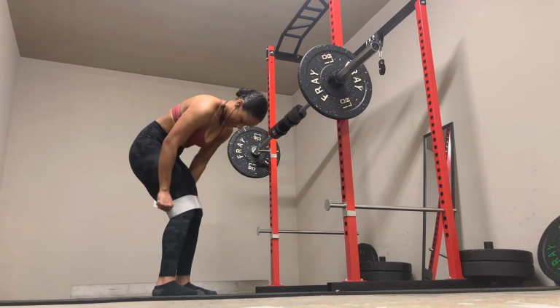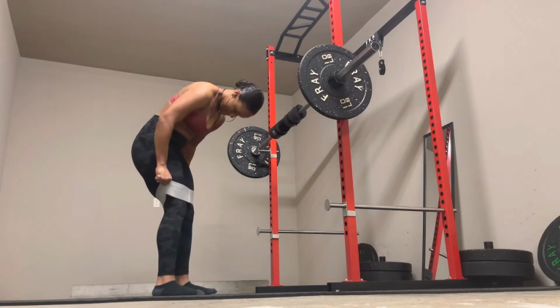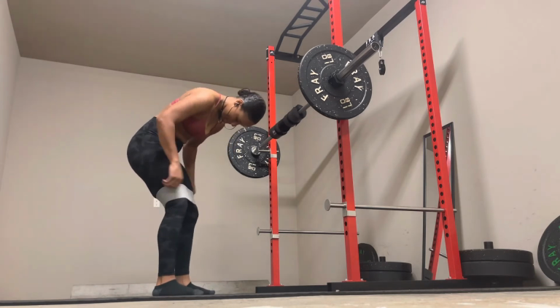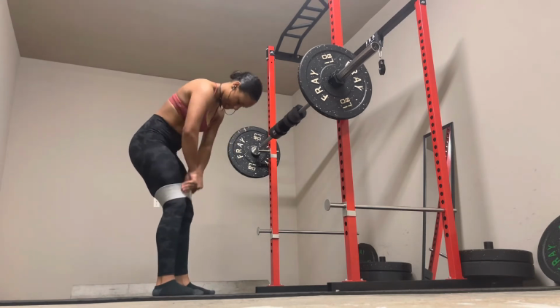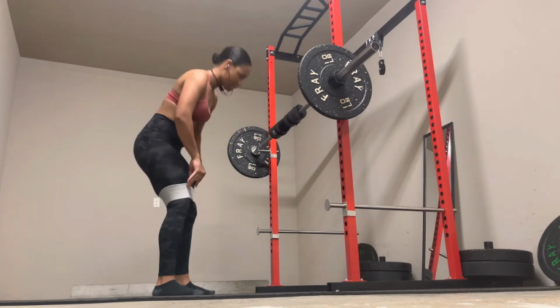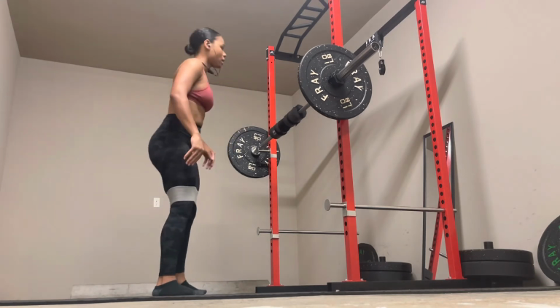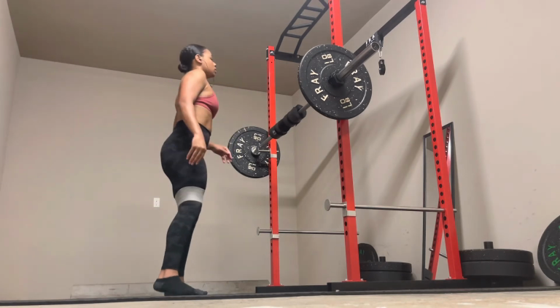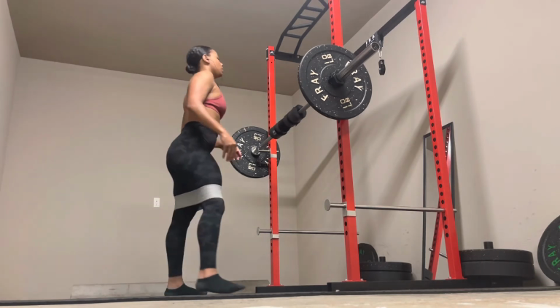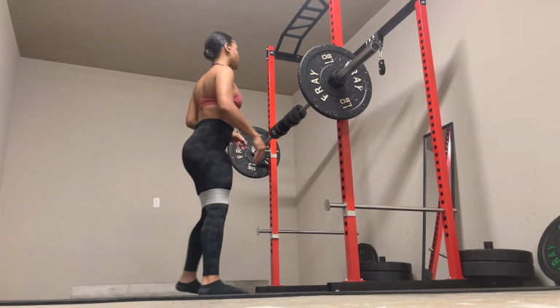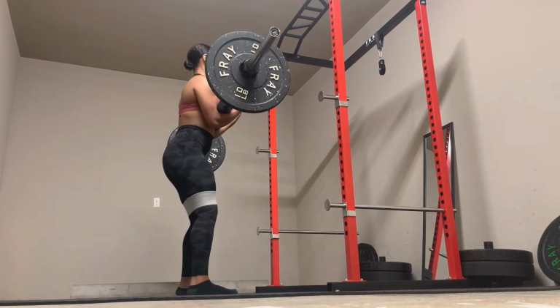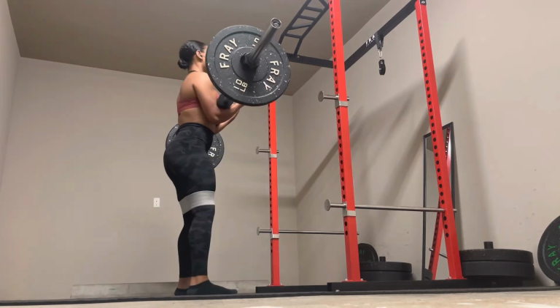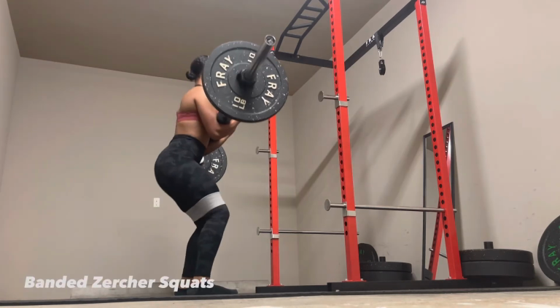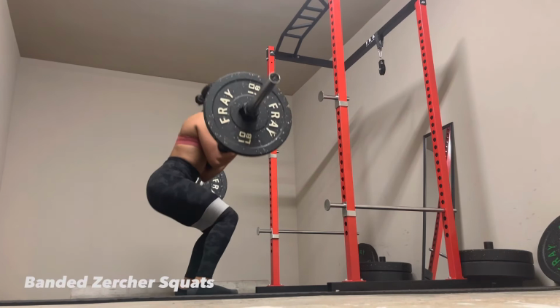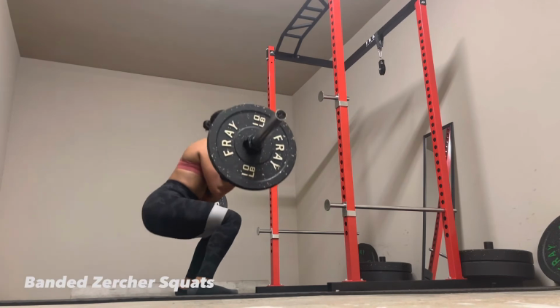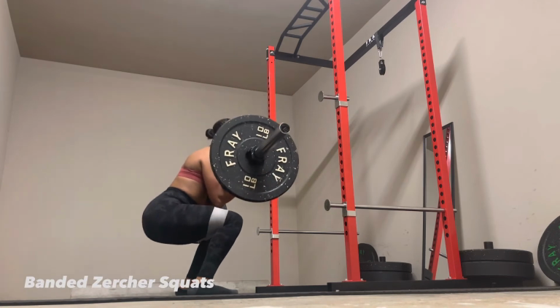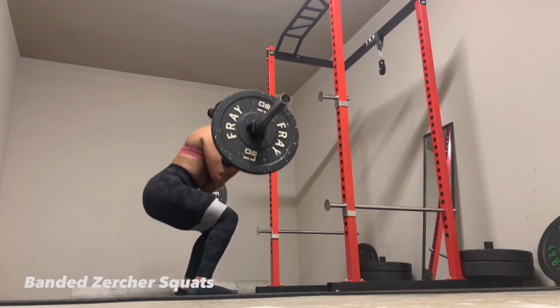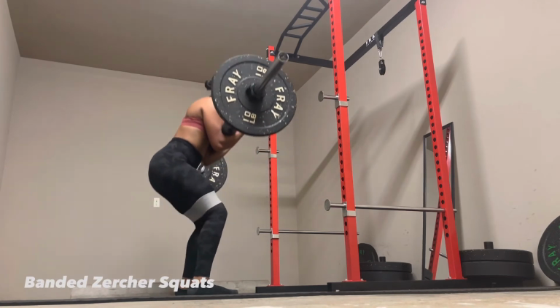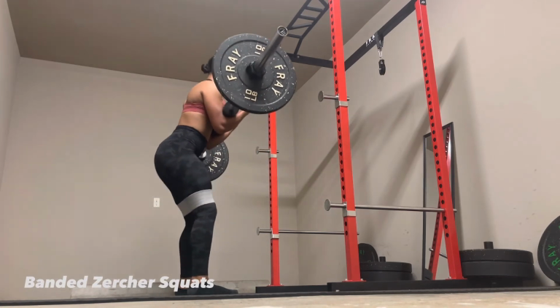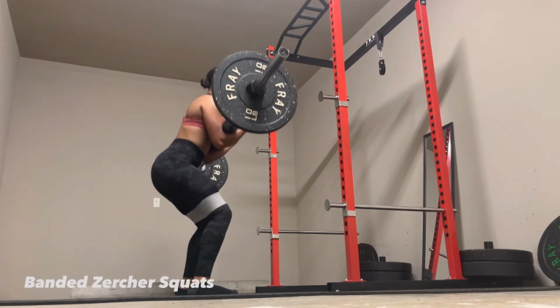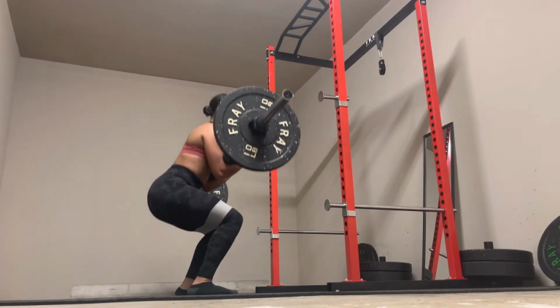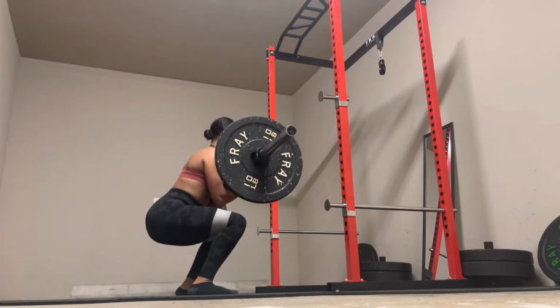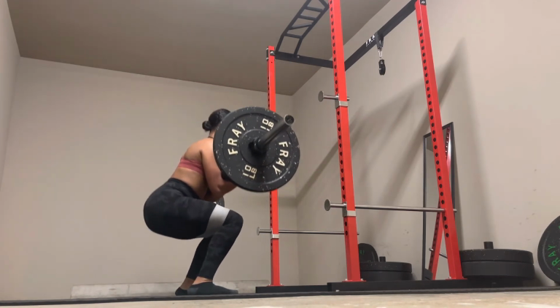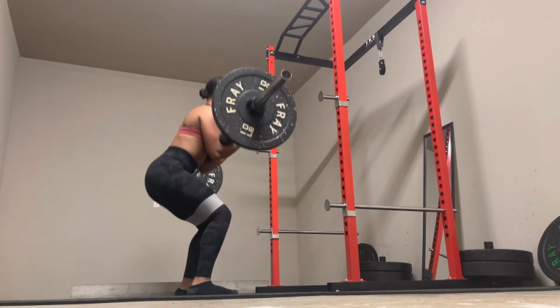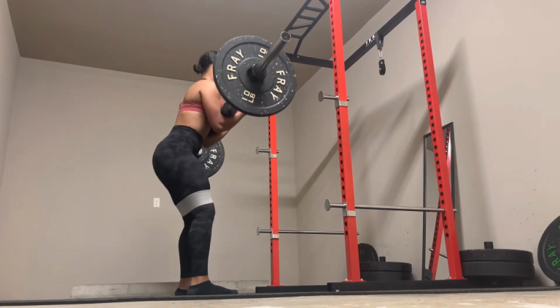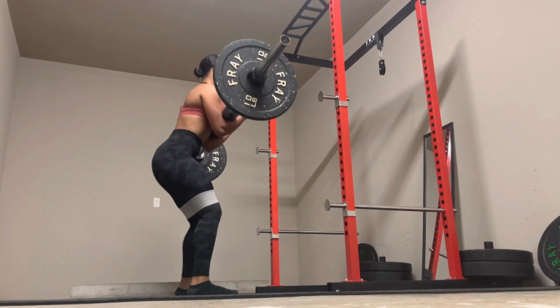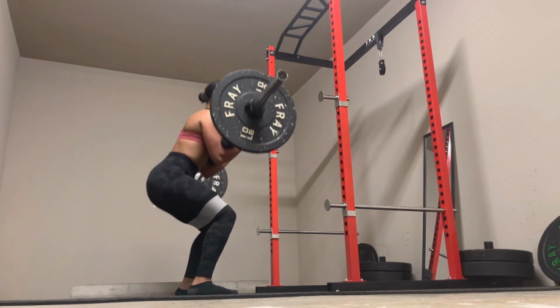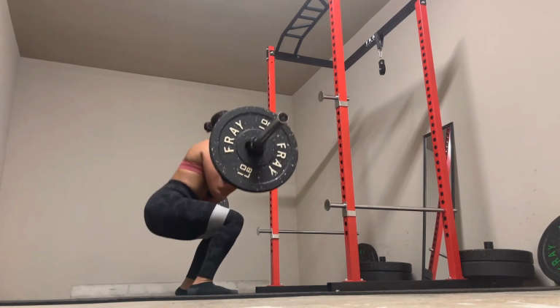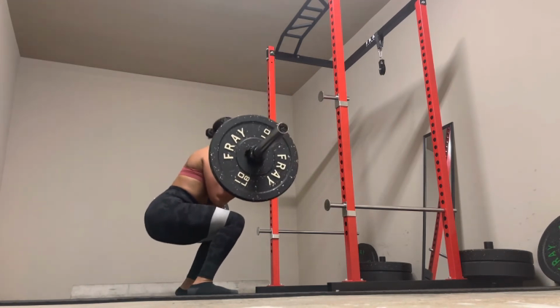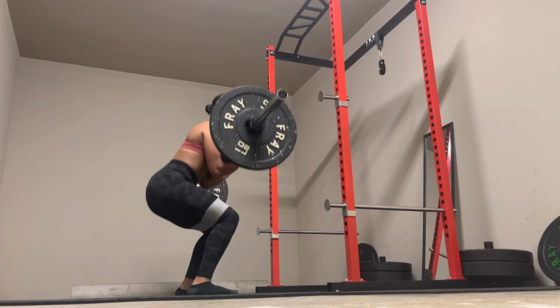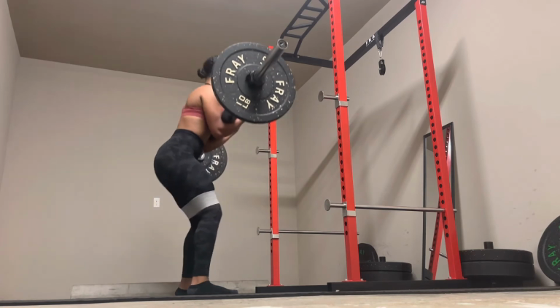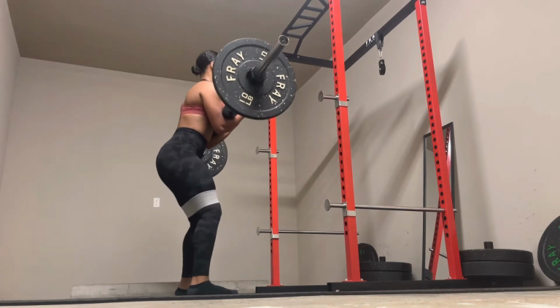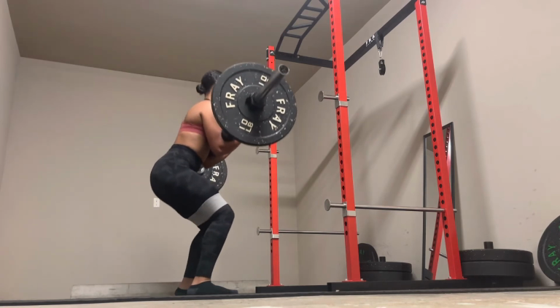Since this exercise is so good with helping me to target my glutes, I thought let's go ahead and add a resistance band on this bad boy. And y'all, that was it. 10 out of 10 recommend.